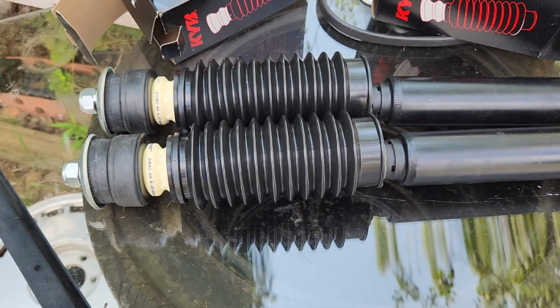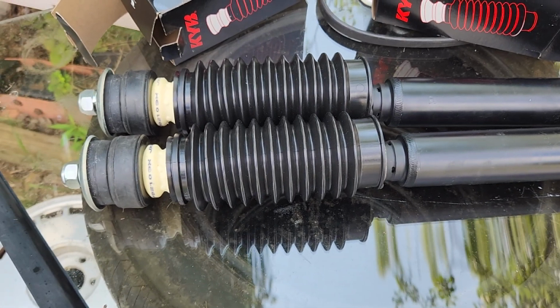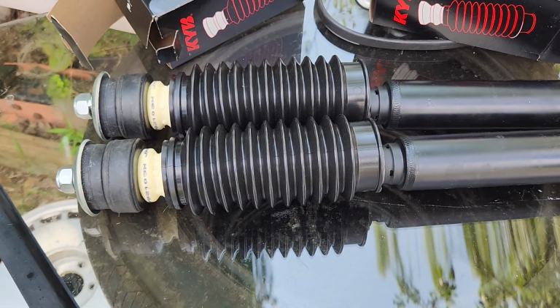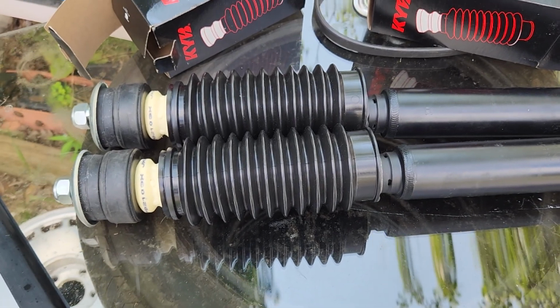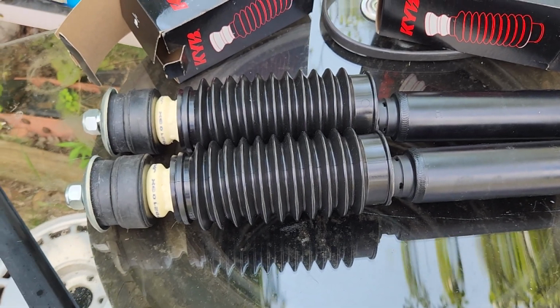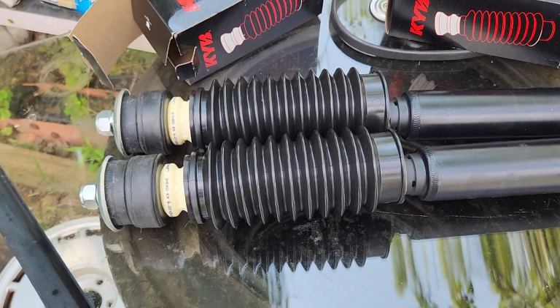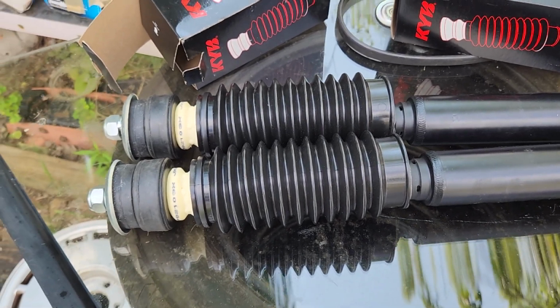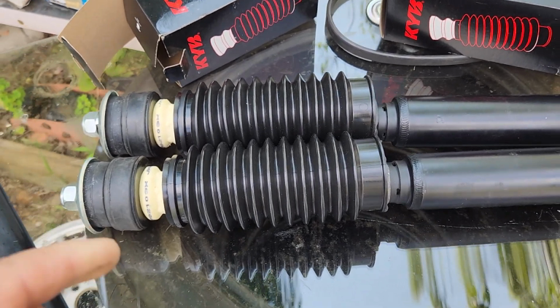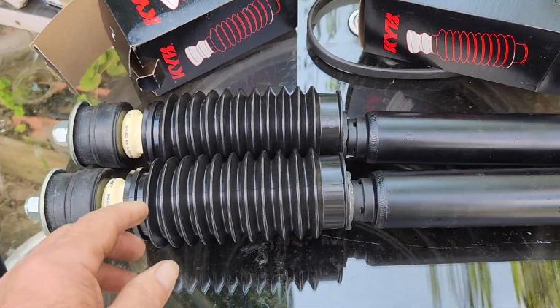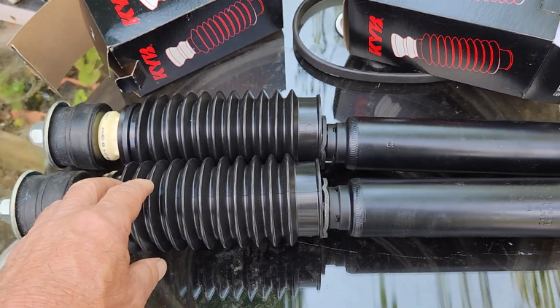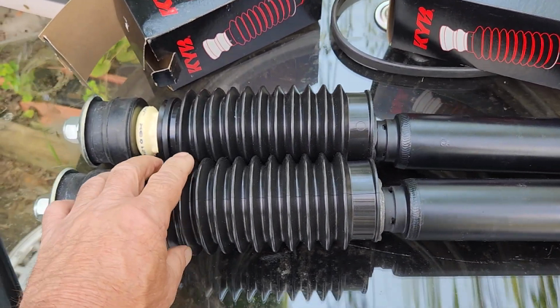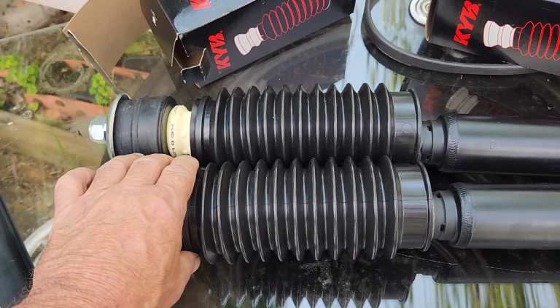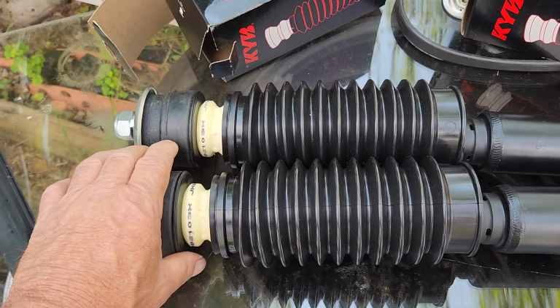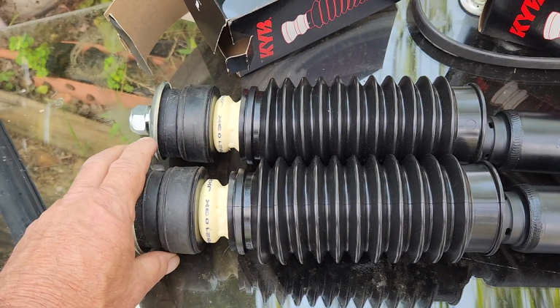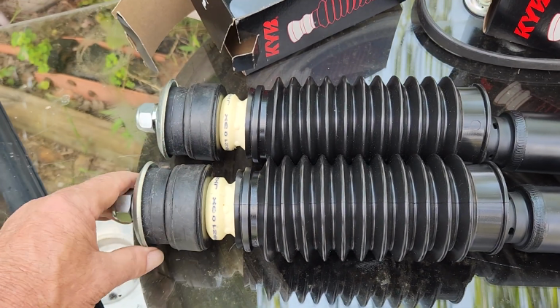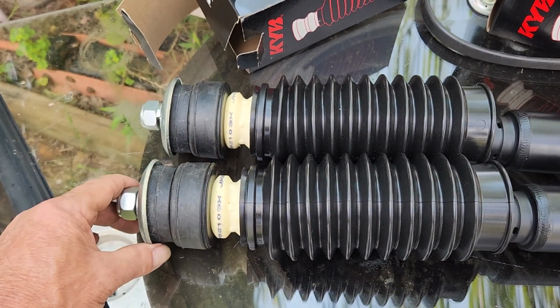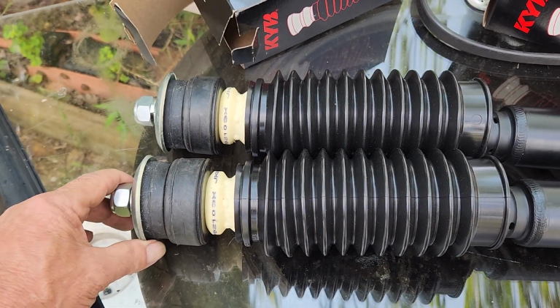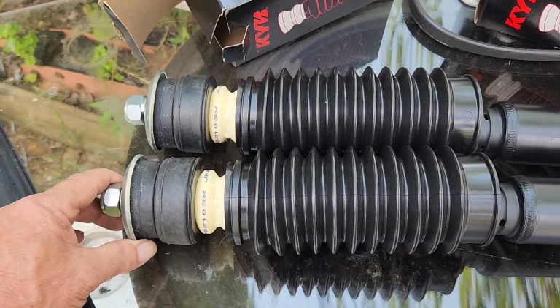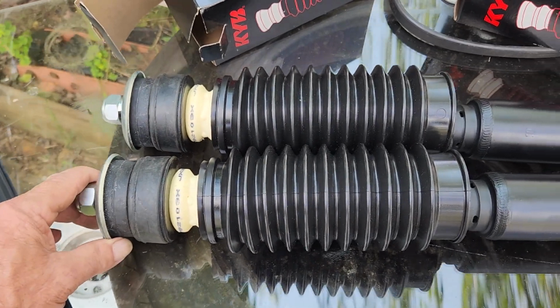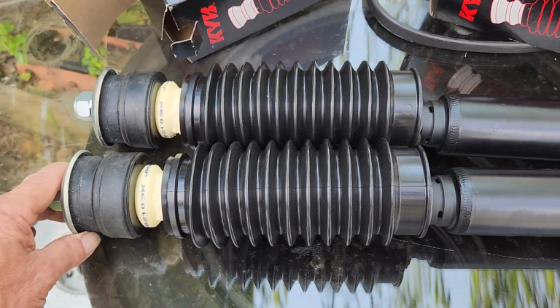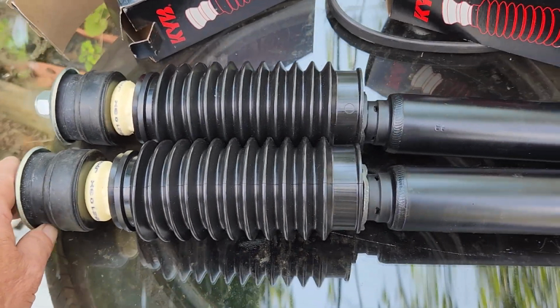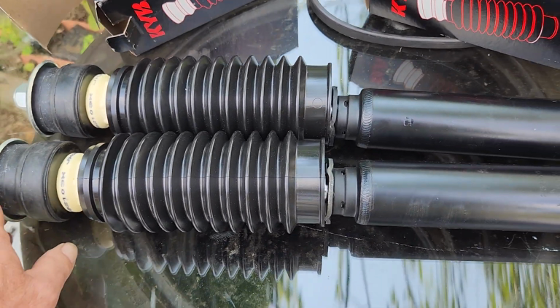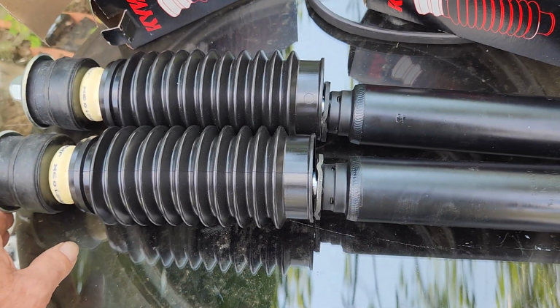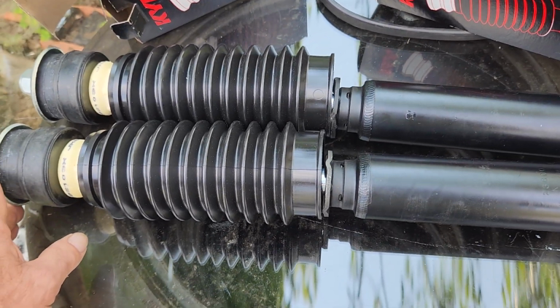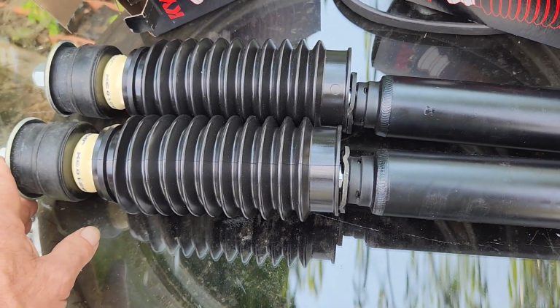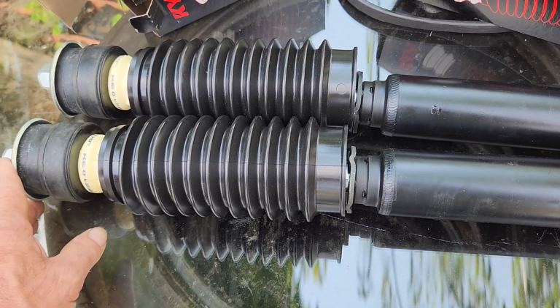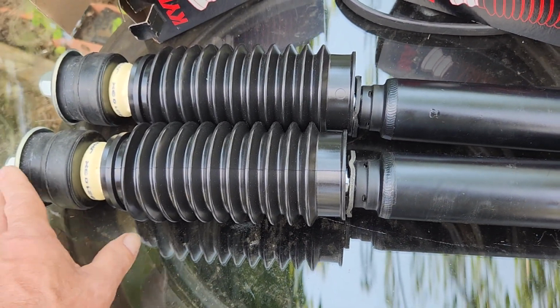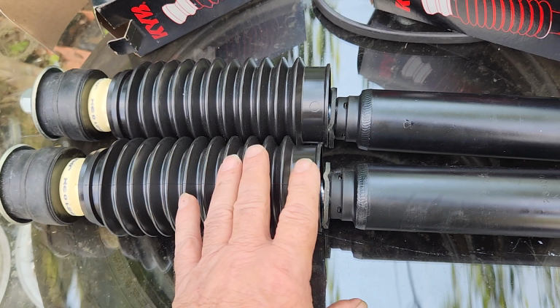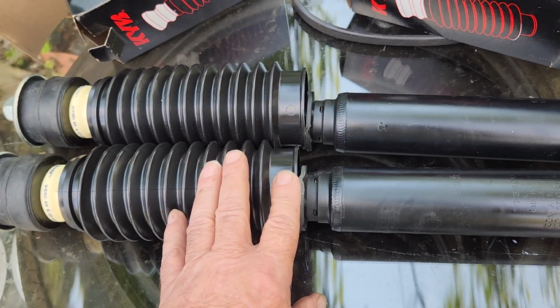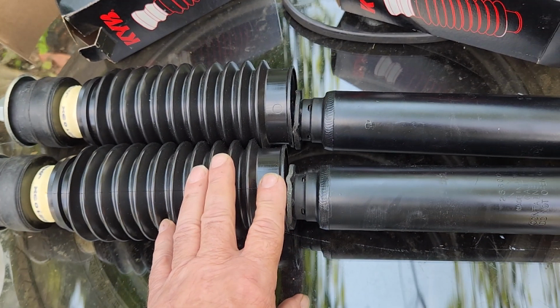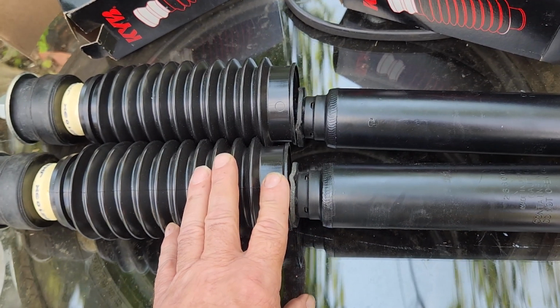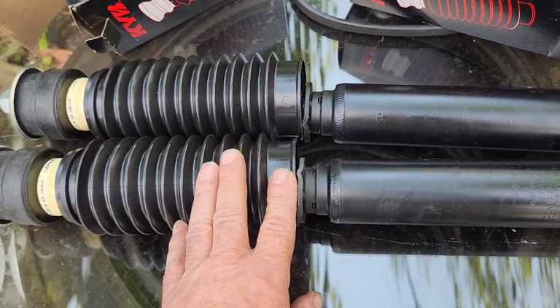These are the KYB shock absorbers that were originally designed for Buick. I've been modifying these to fit the Cadillac Allantes.